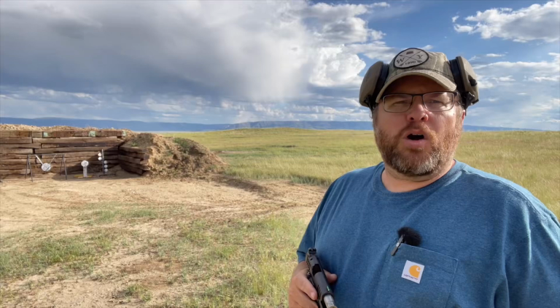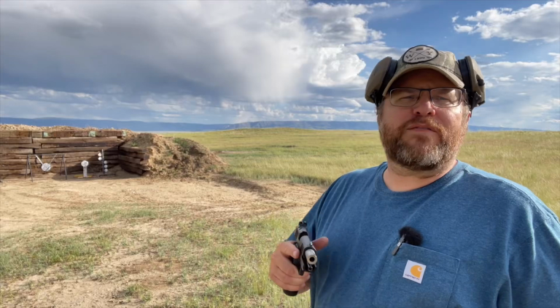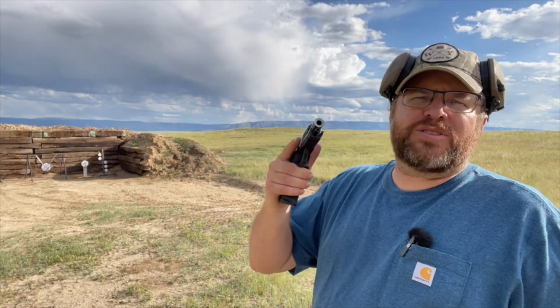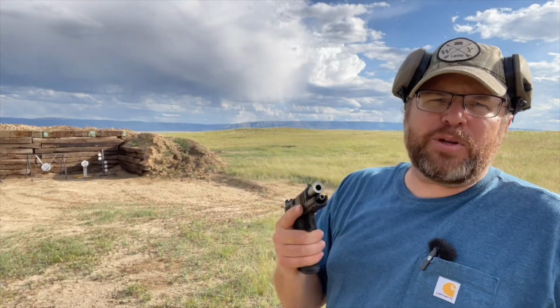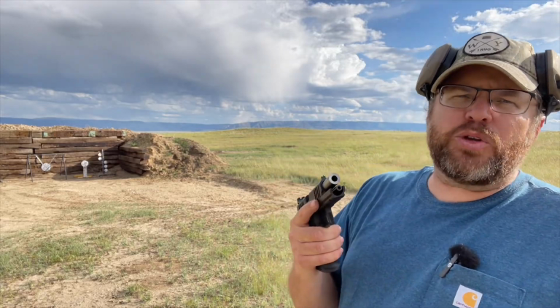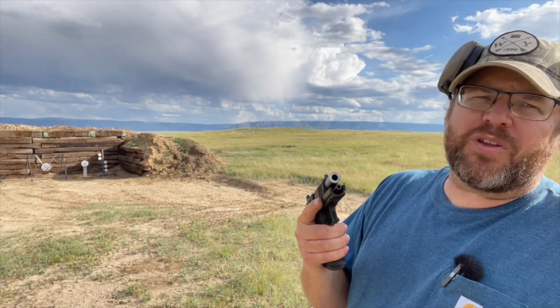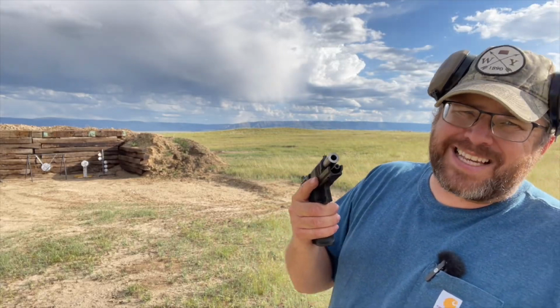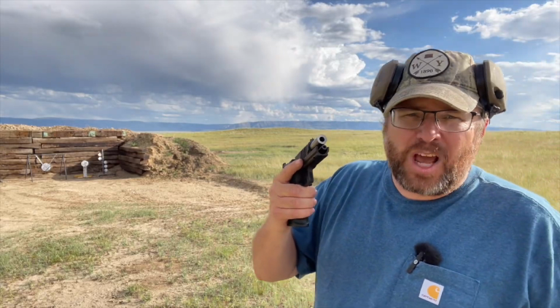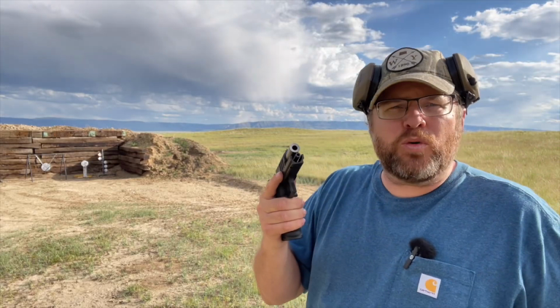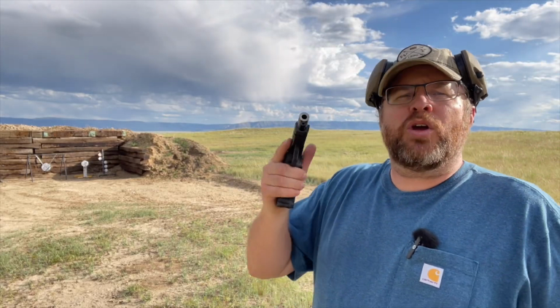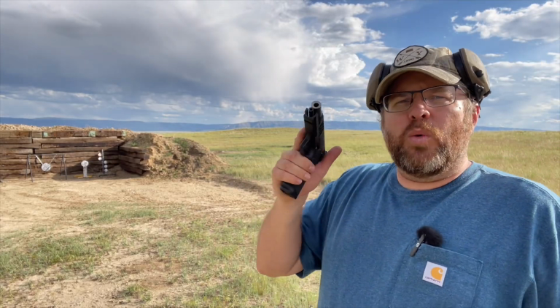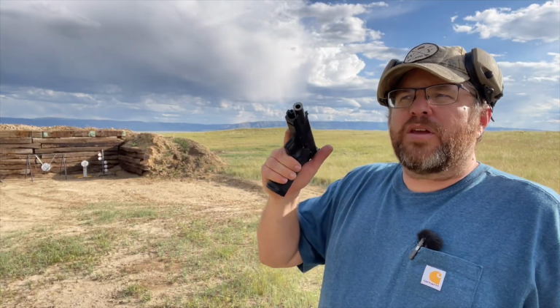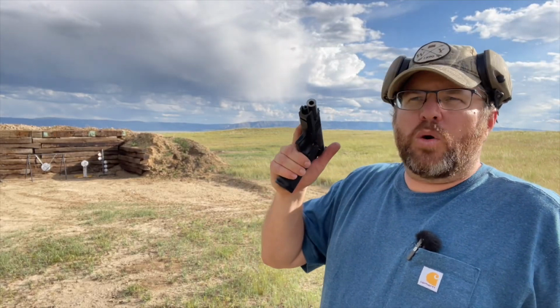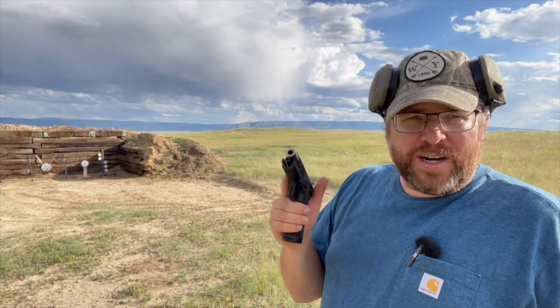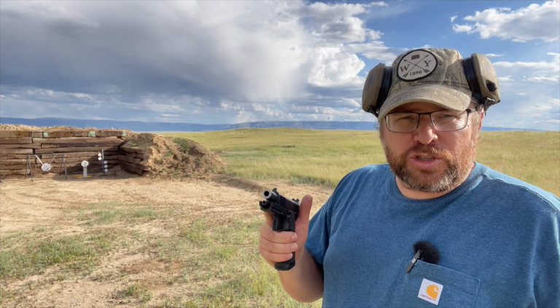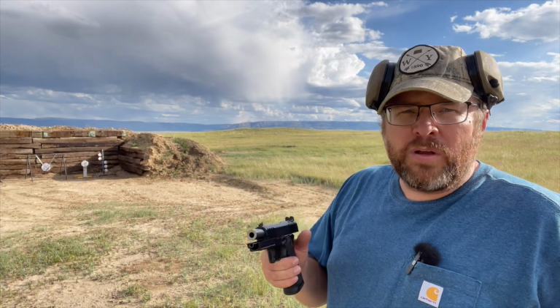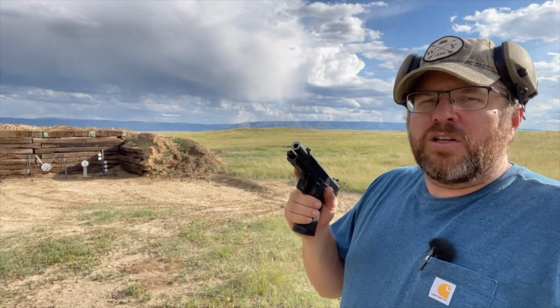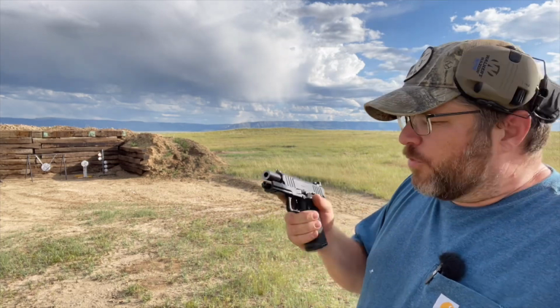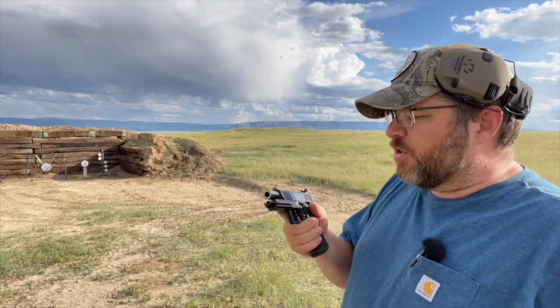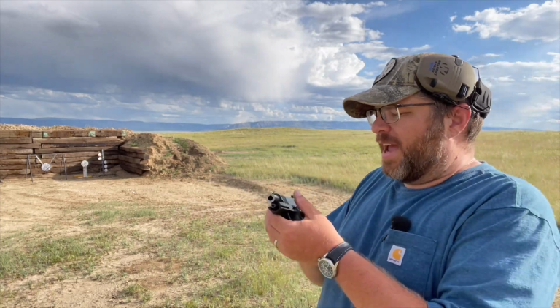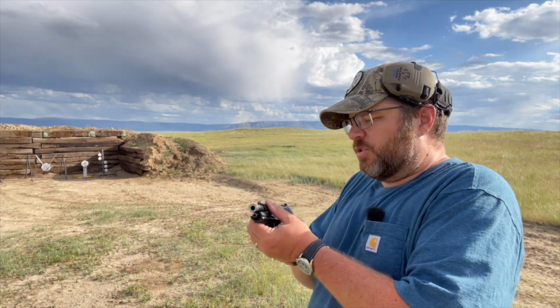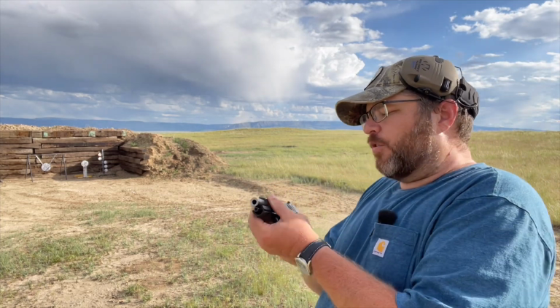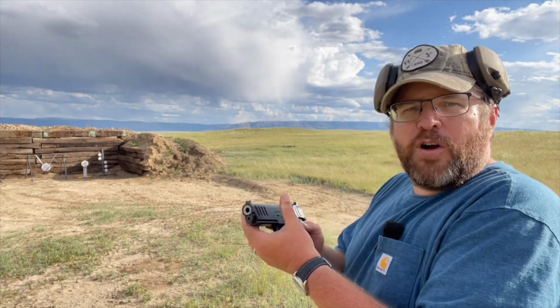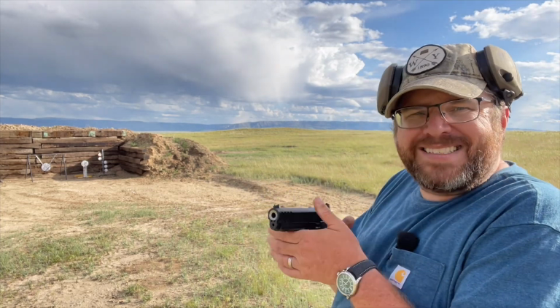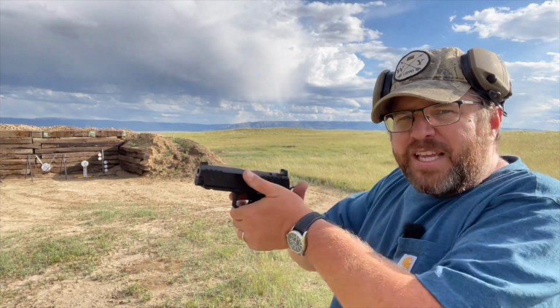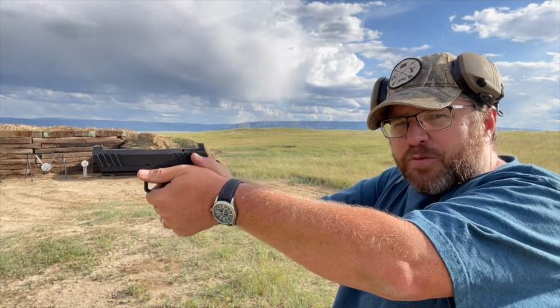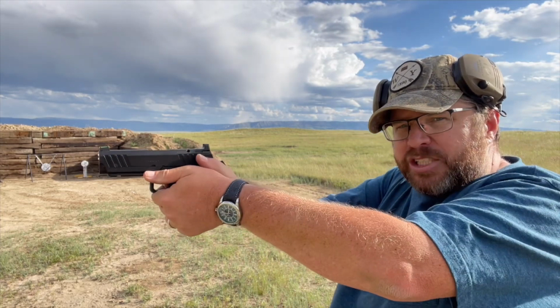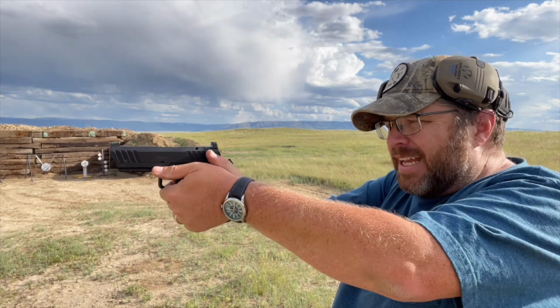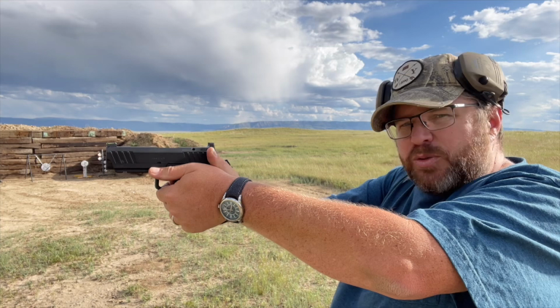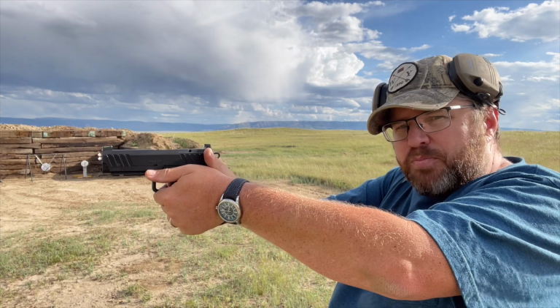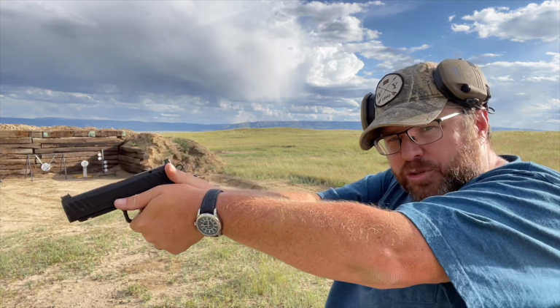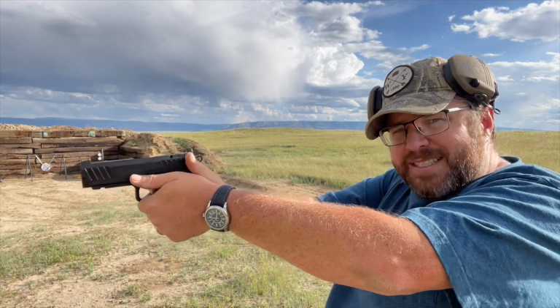Today I'm going to show you a drill designed to help you with your trigger control. For those of you who suffer from anticipation or flinch — that's when you pull the trigger and dip down.